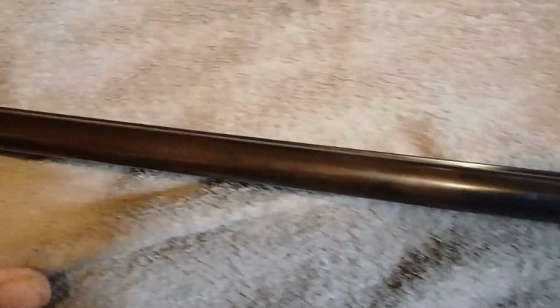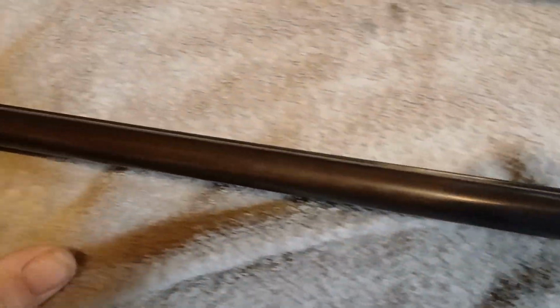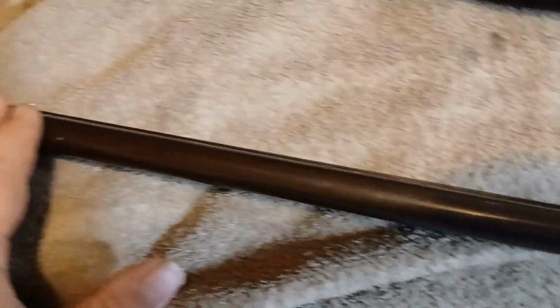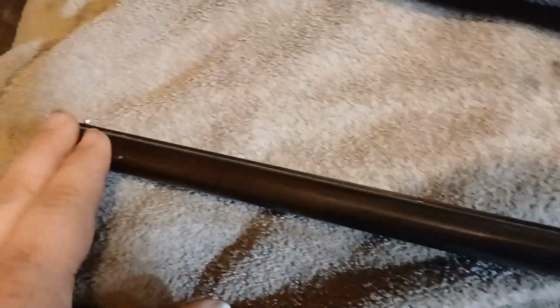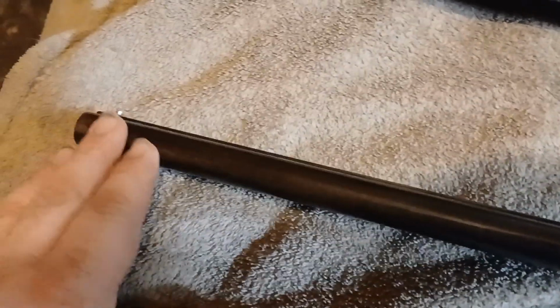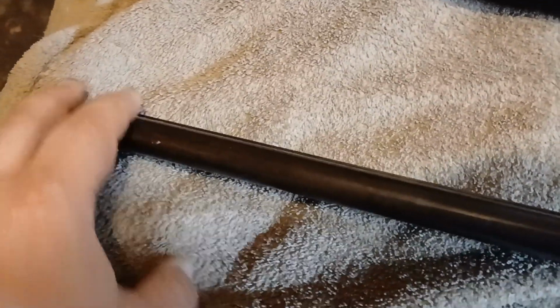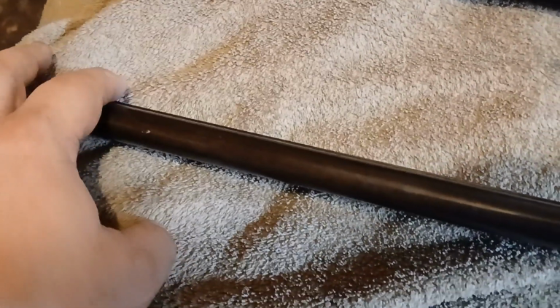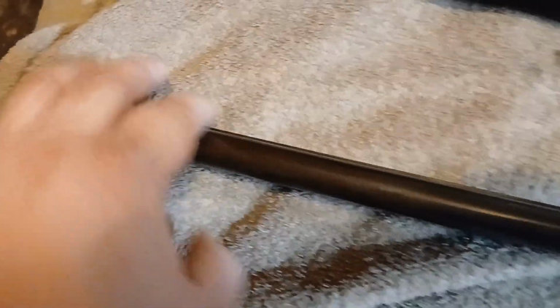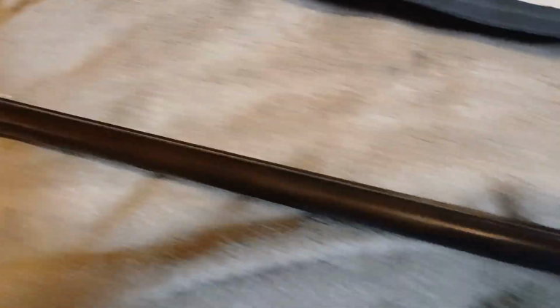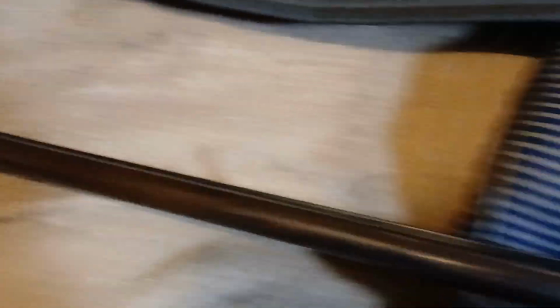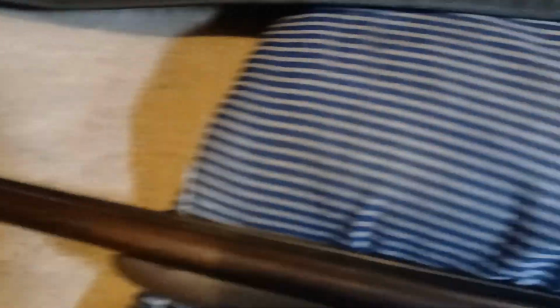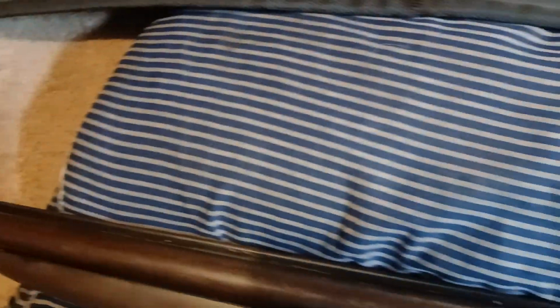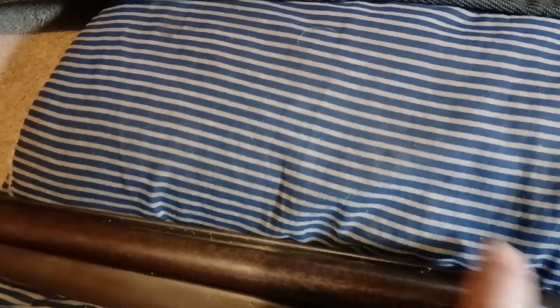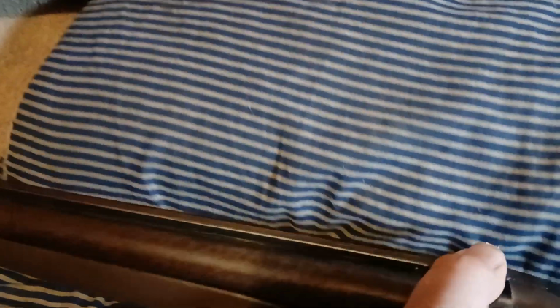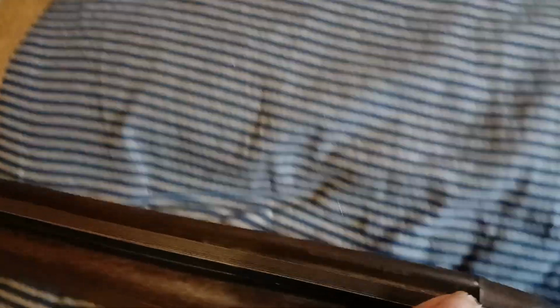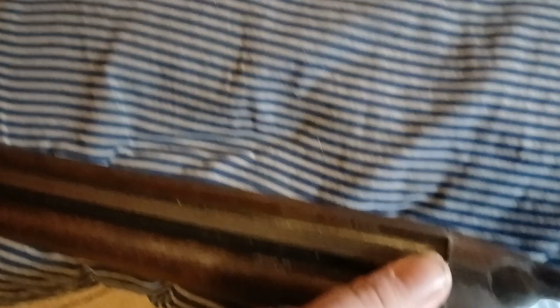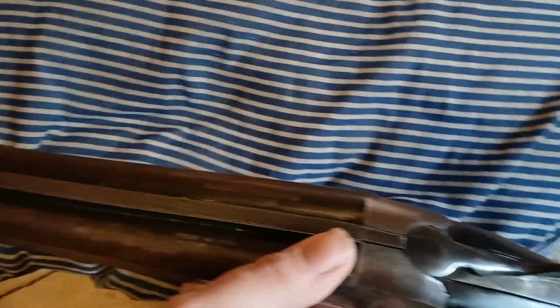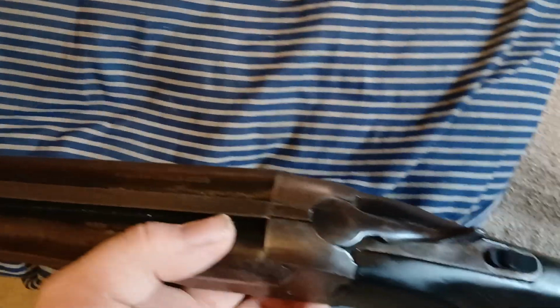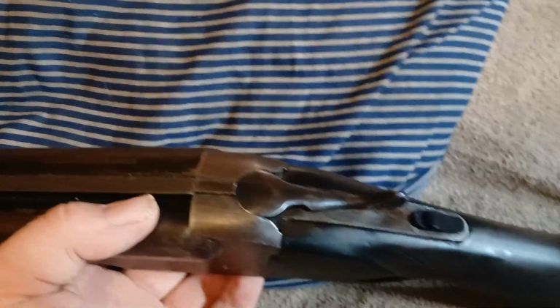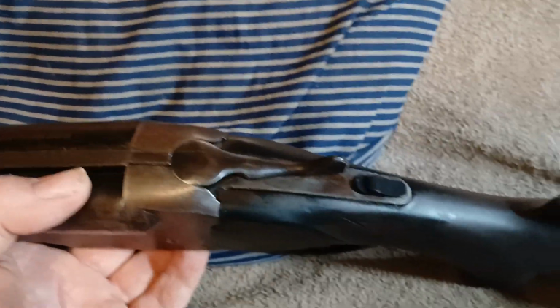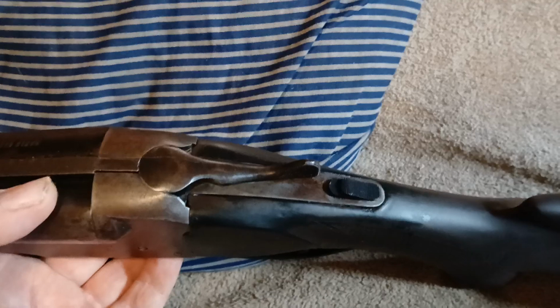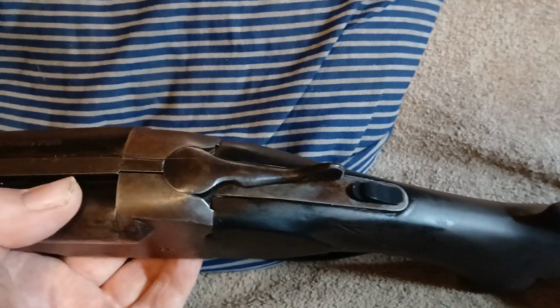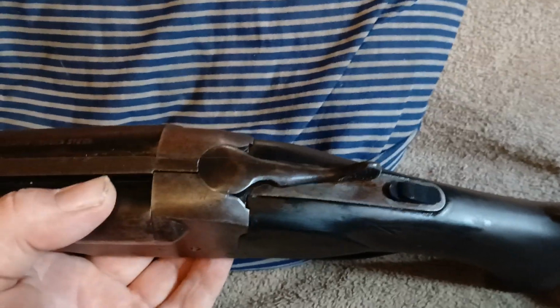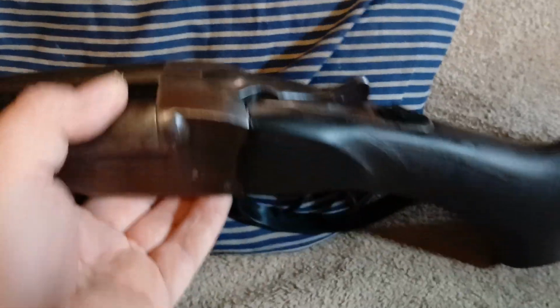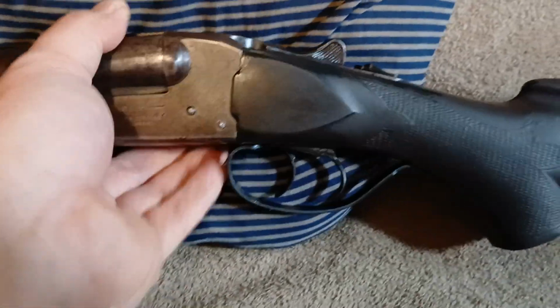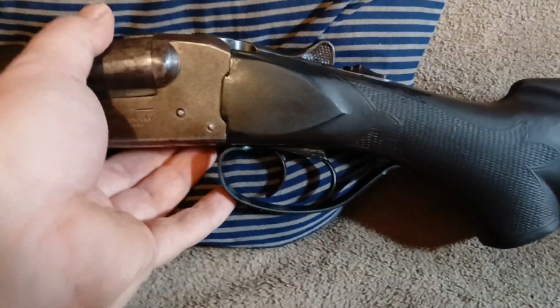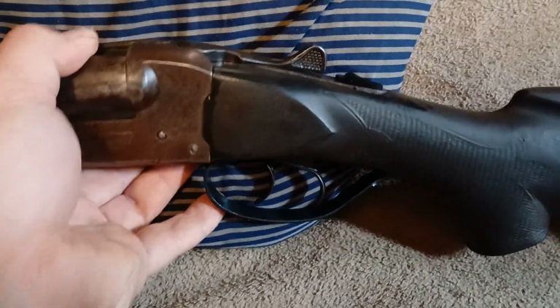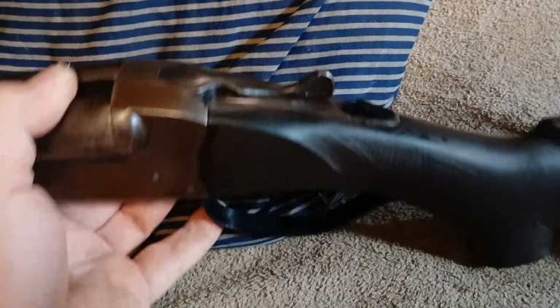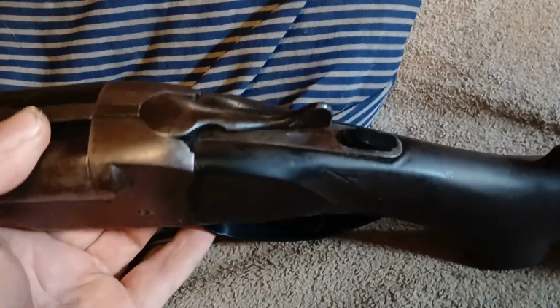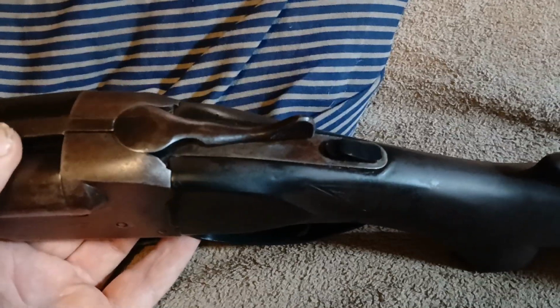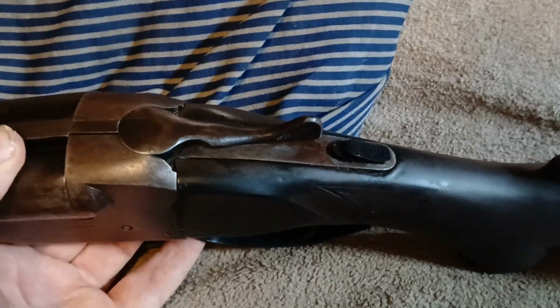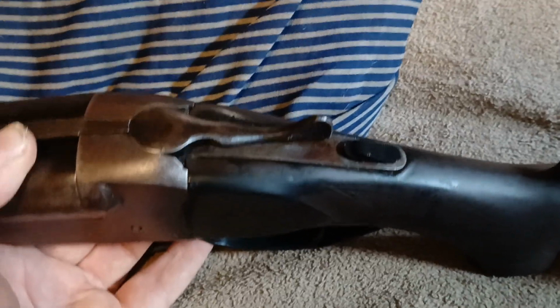Everything here is to spec. It is a double barrel, as you can tell. The trigger guard and safety are new.